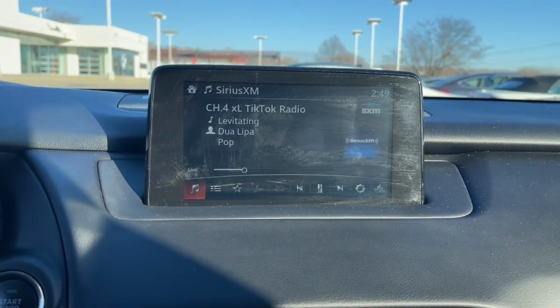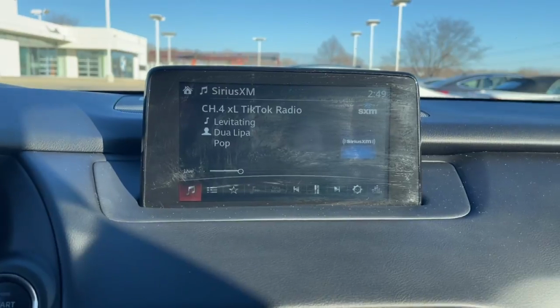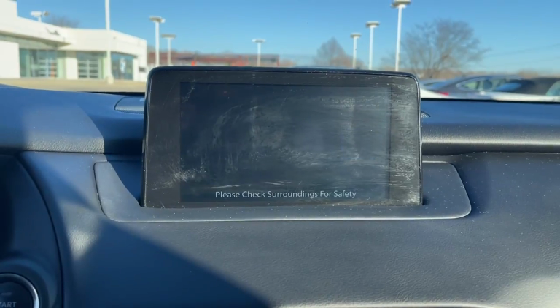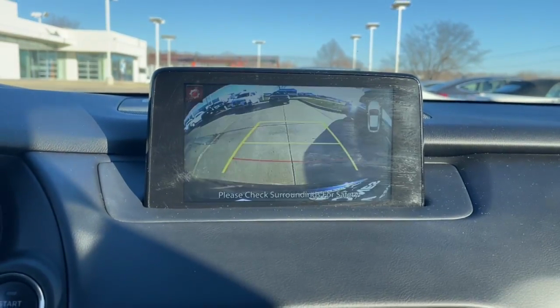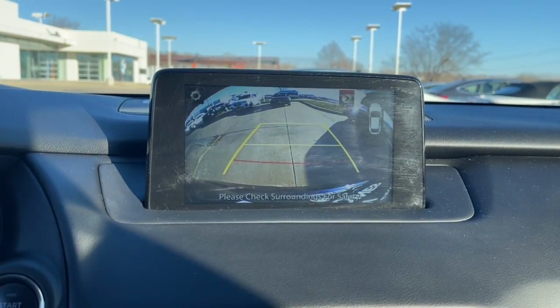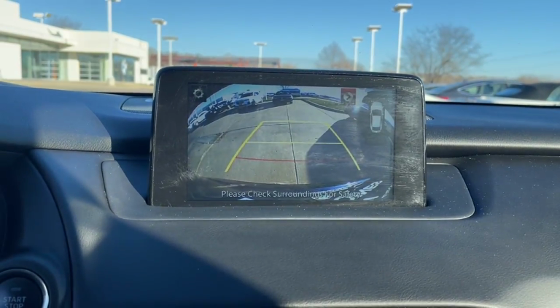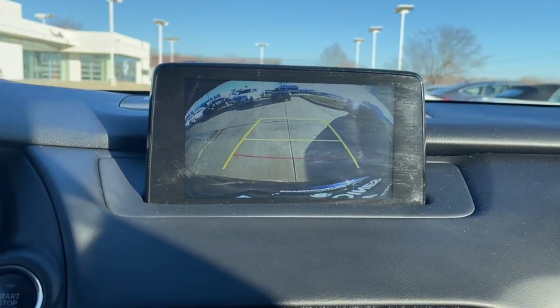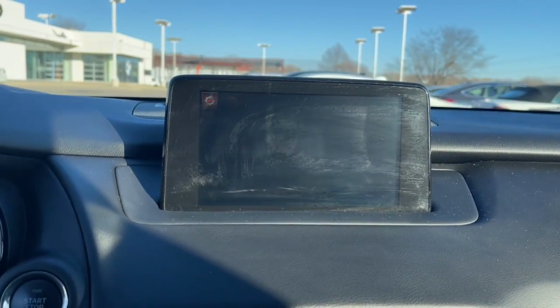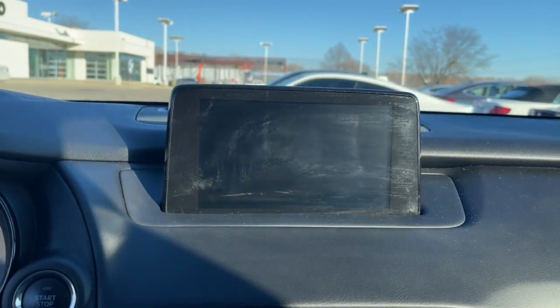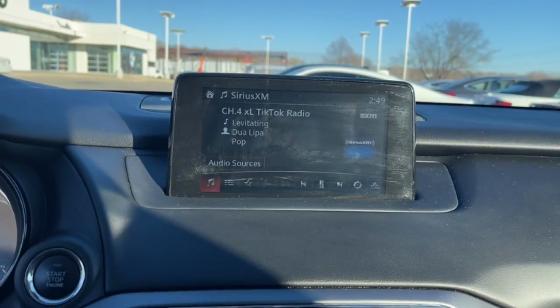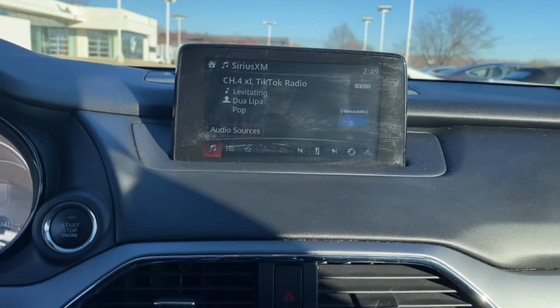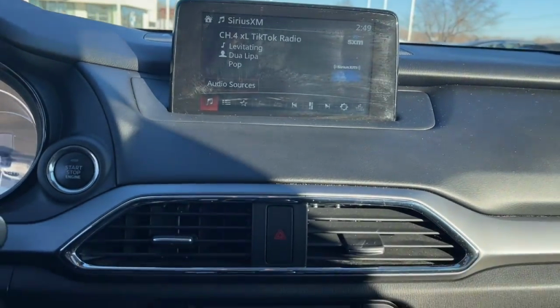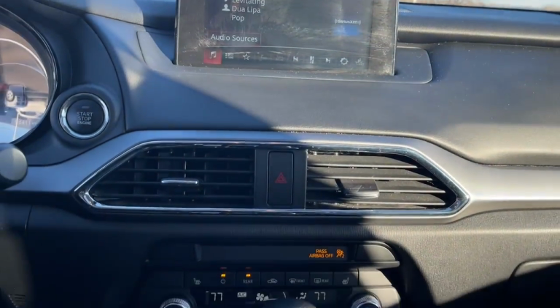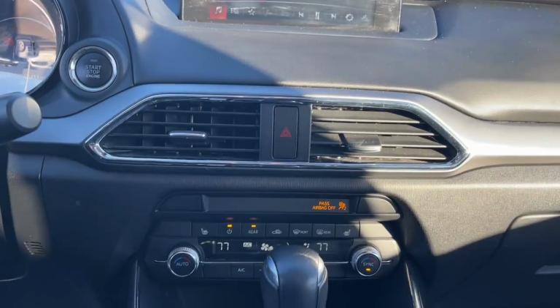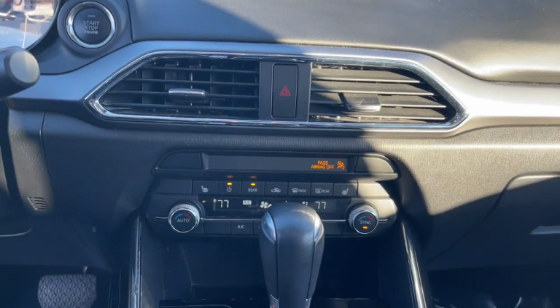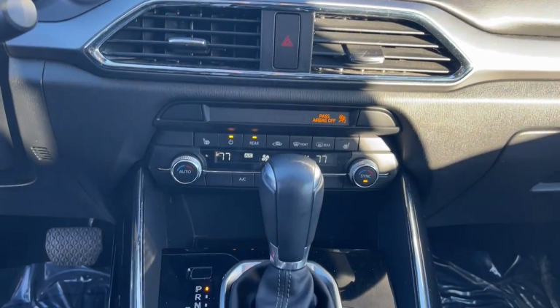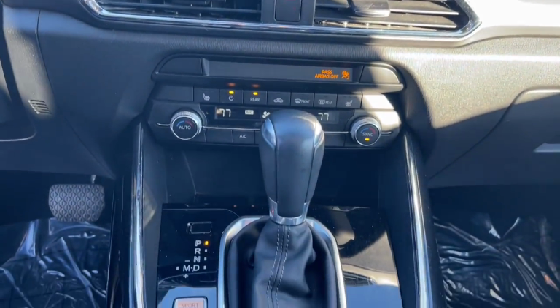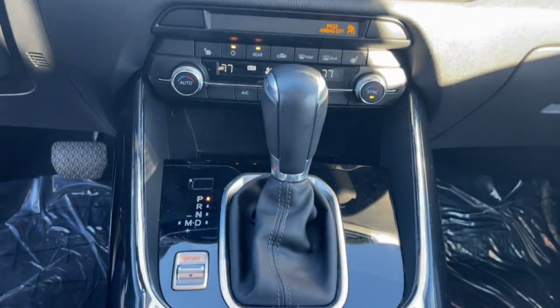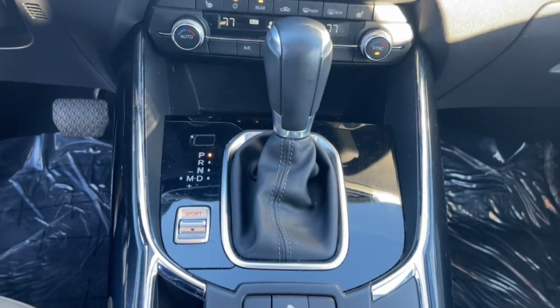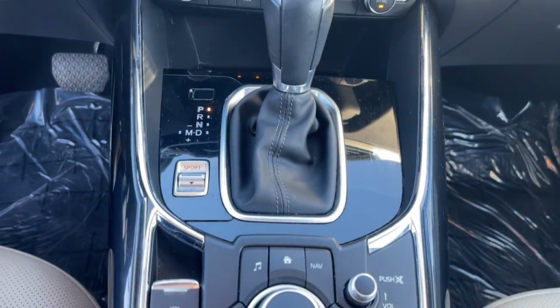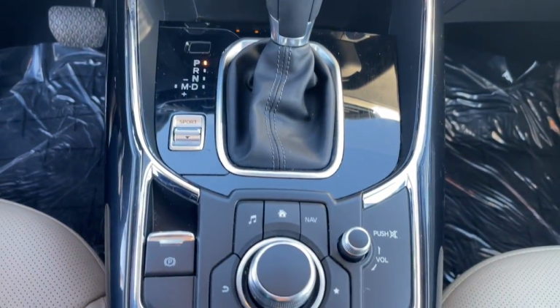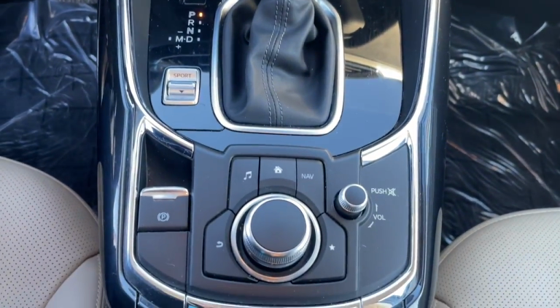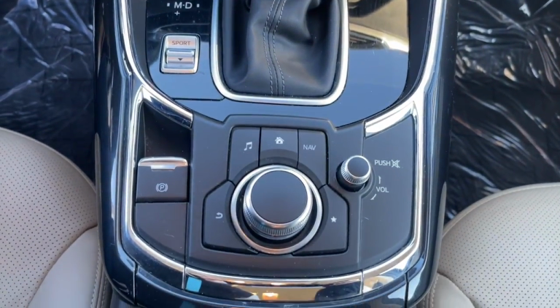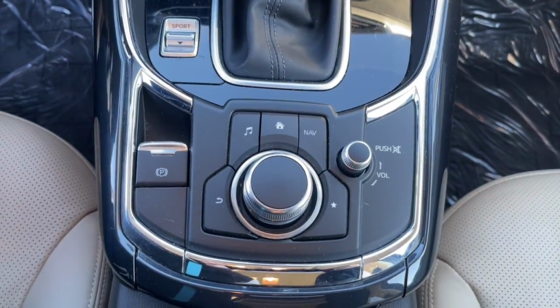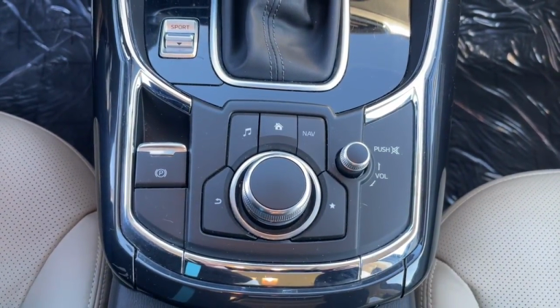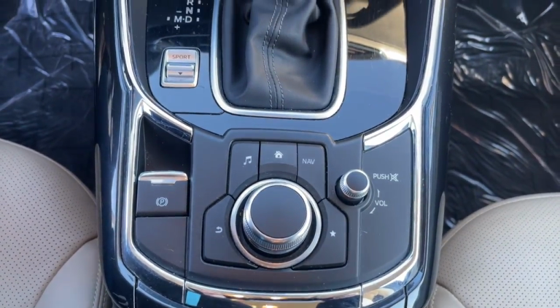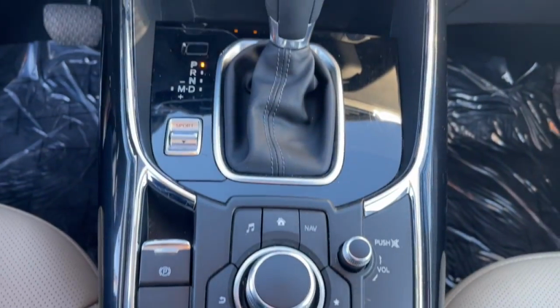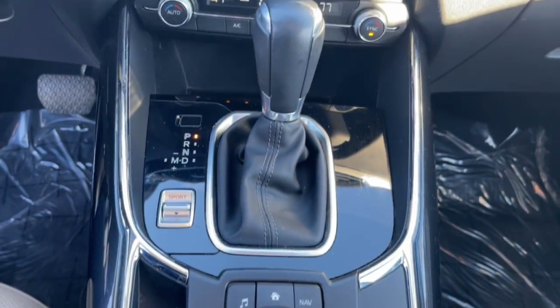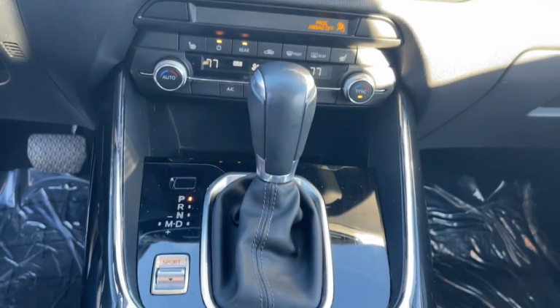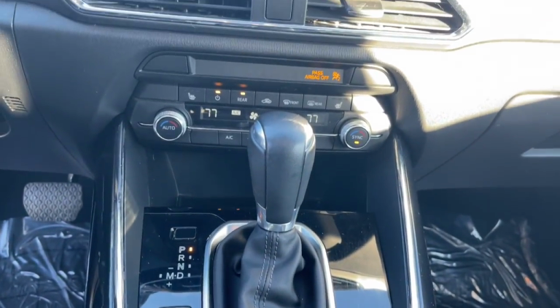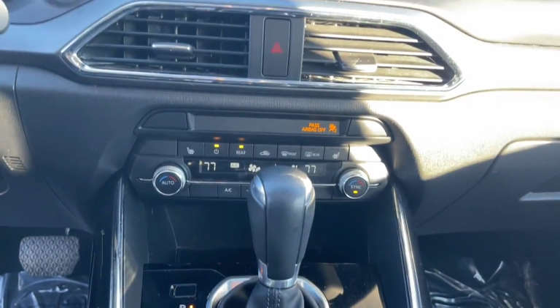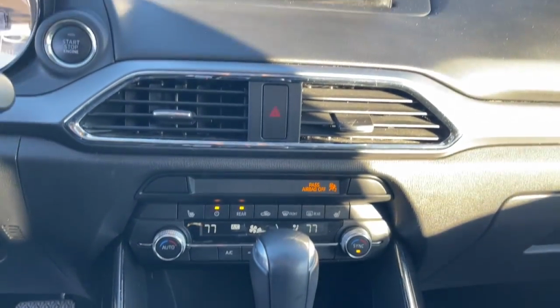Keyless entry, heated driver seat, third row seat, all wheel drive, power passenger seat, power lift gate, lane keeping assist, keyless start, iPod, MP3 input, heated mirrors.